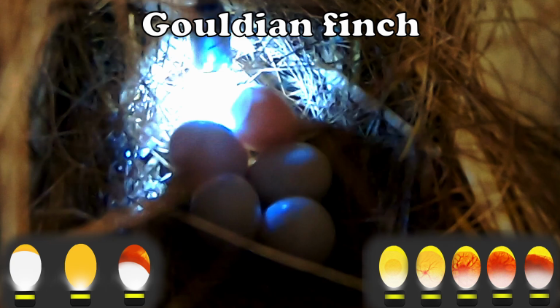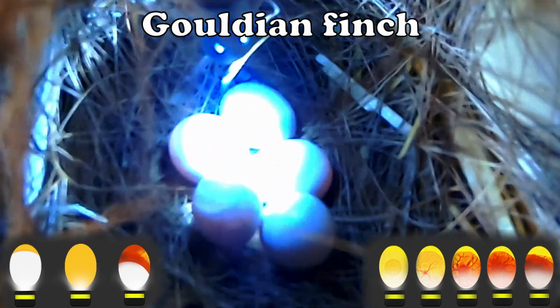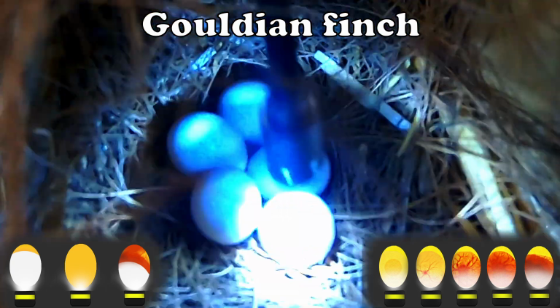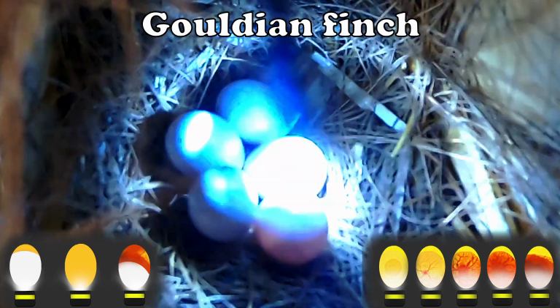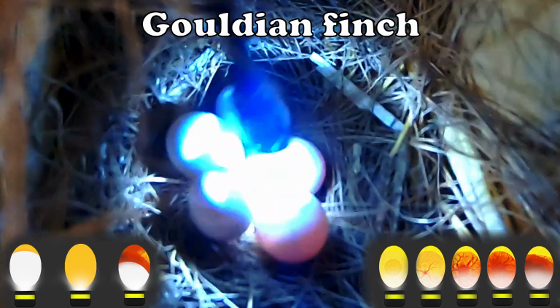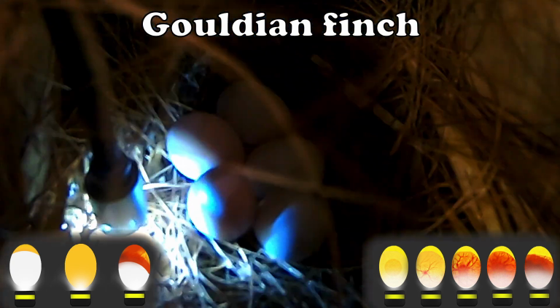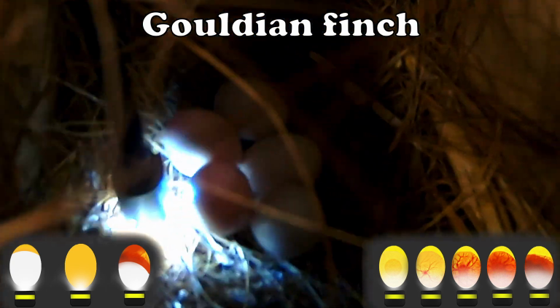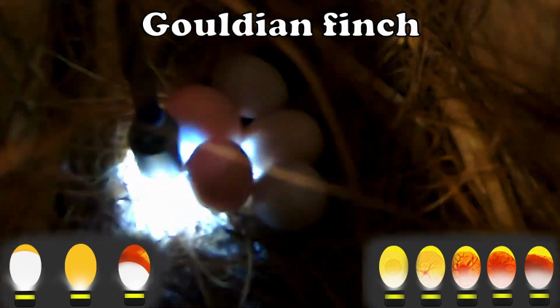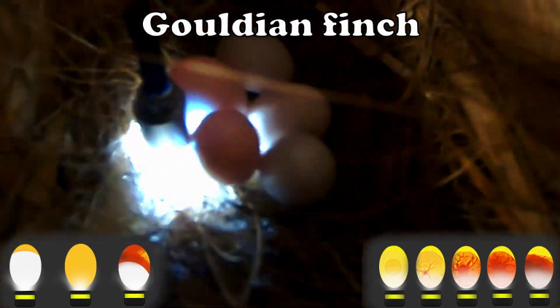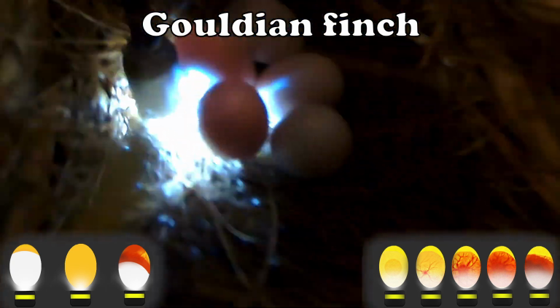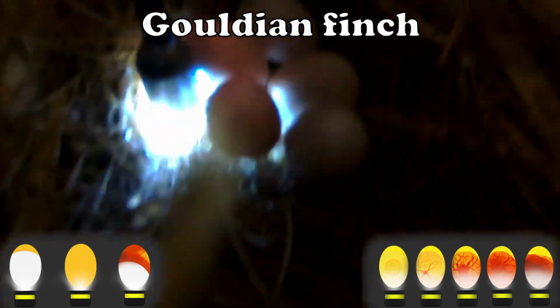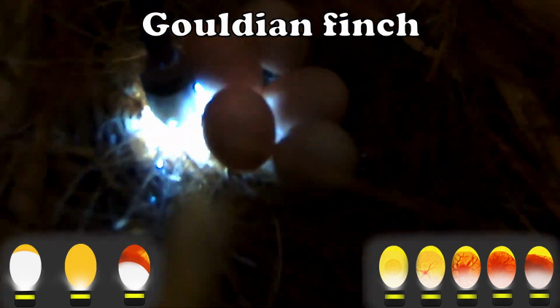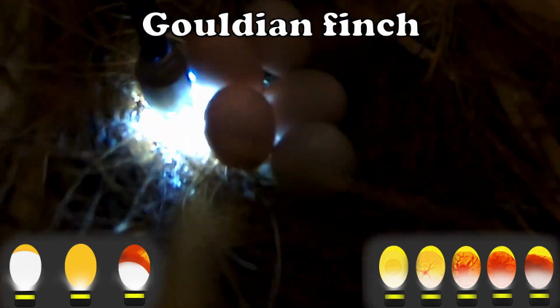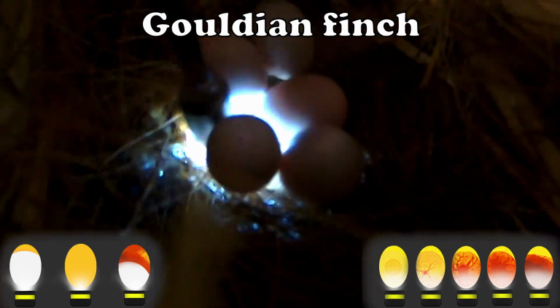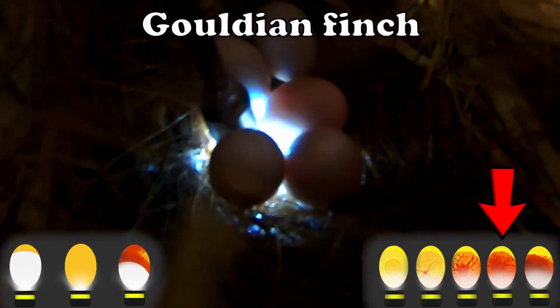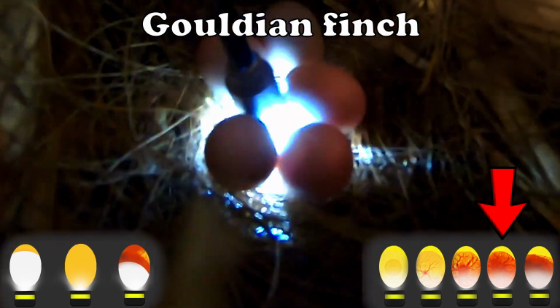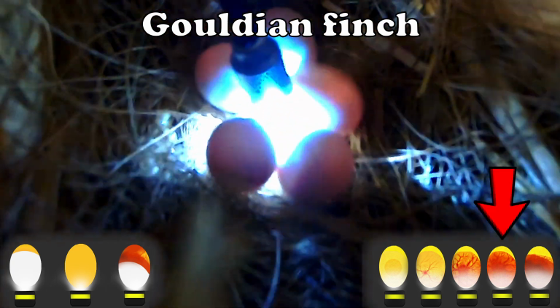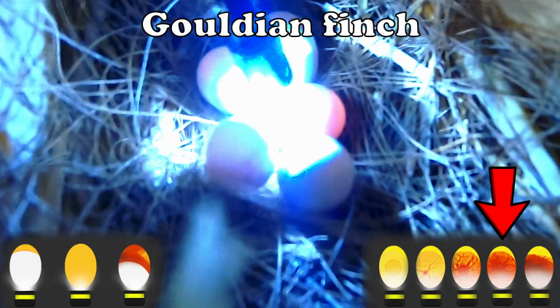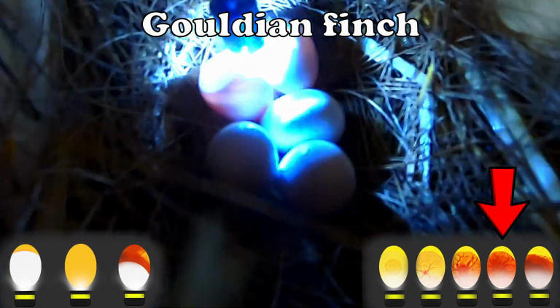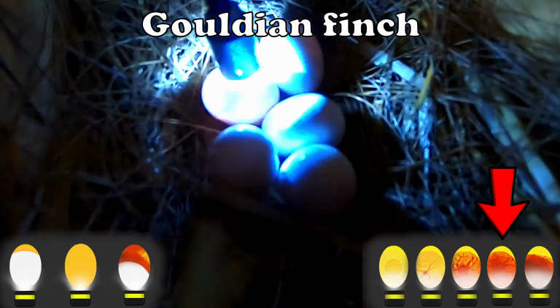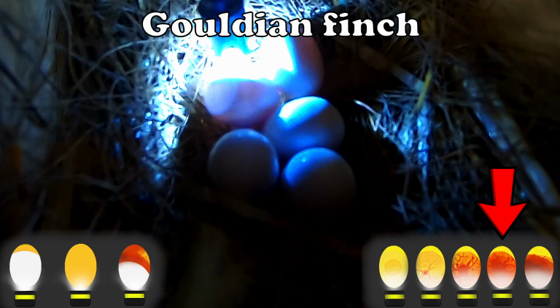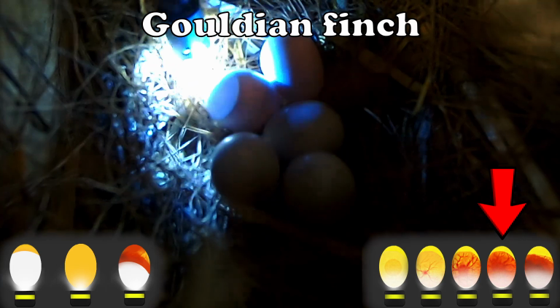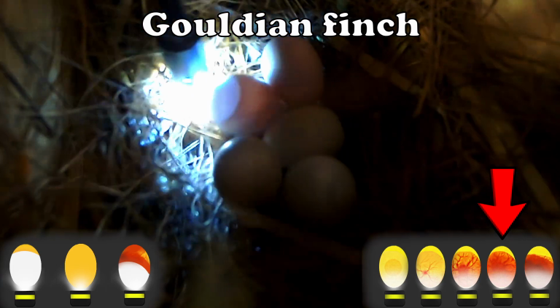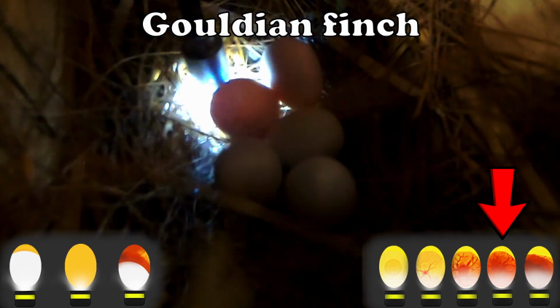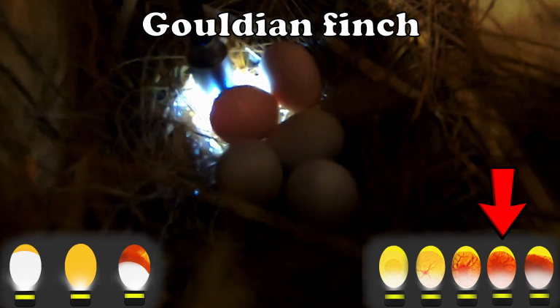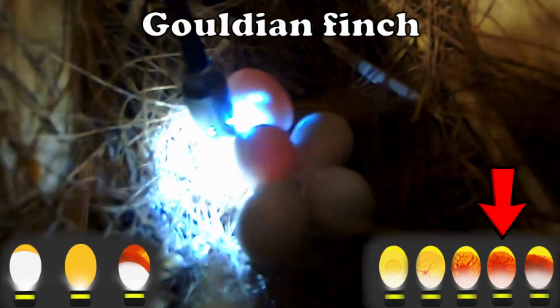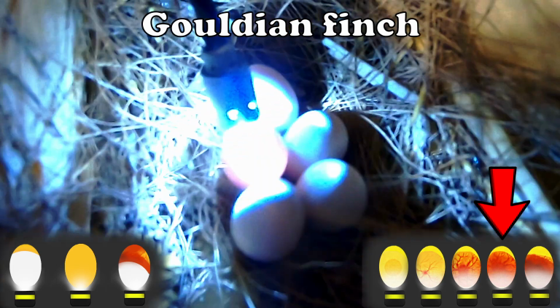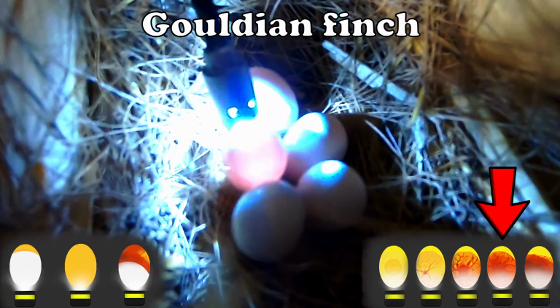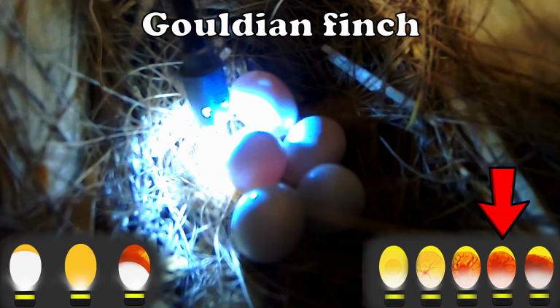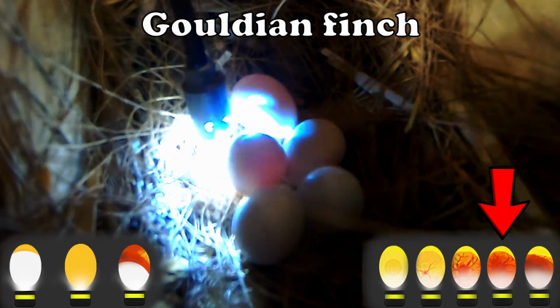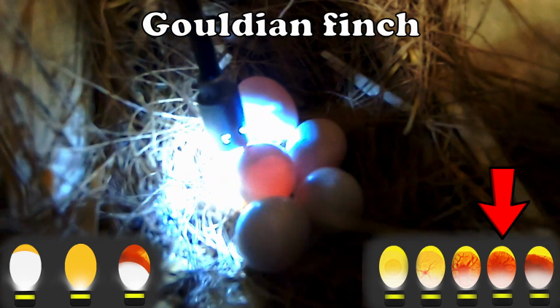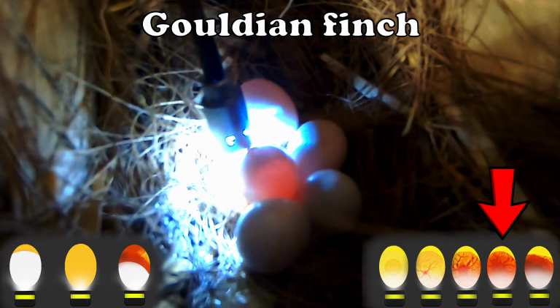We have five eggs and they all look incubated for around ten days. This means in a couple of days we will have our first chicks. I can't wait!